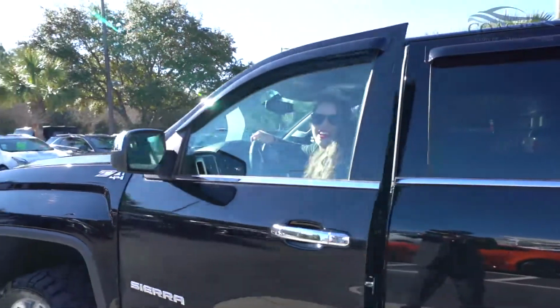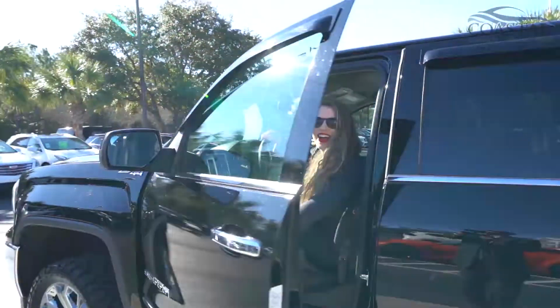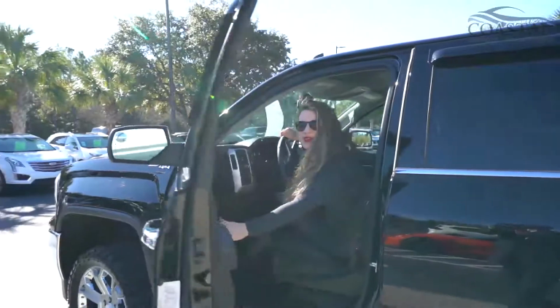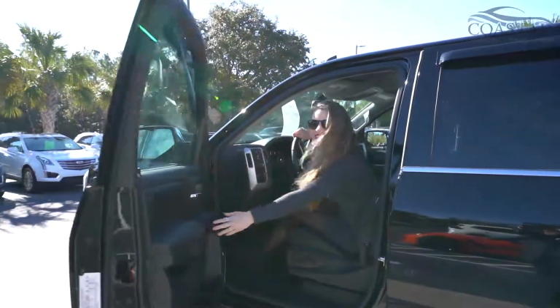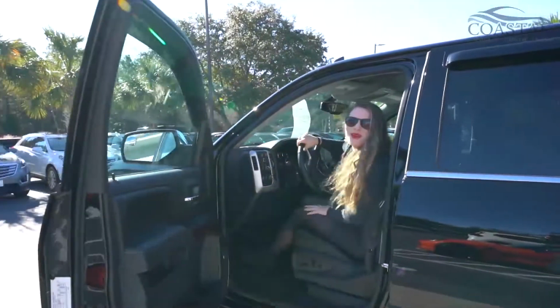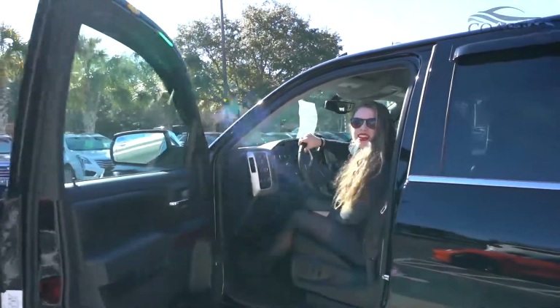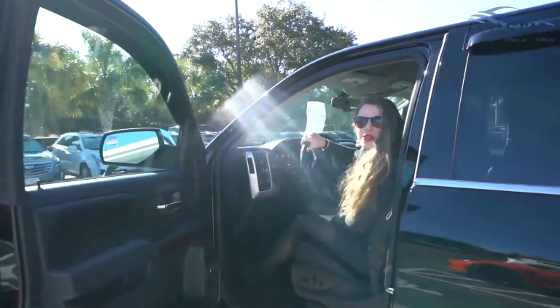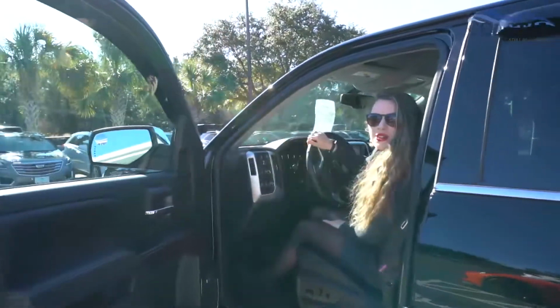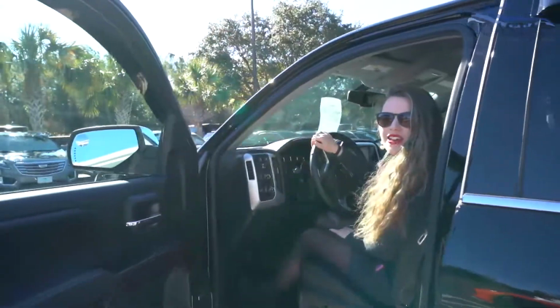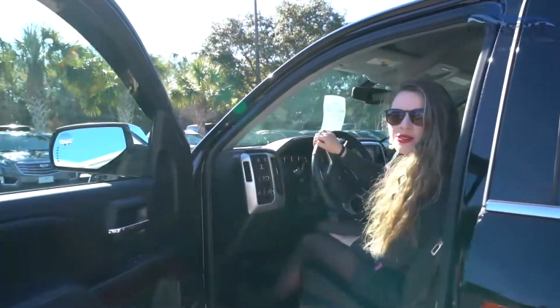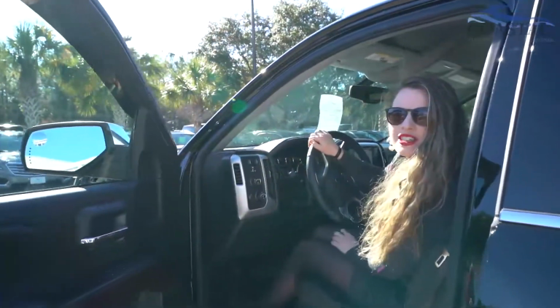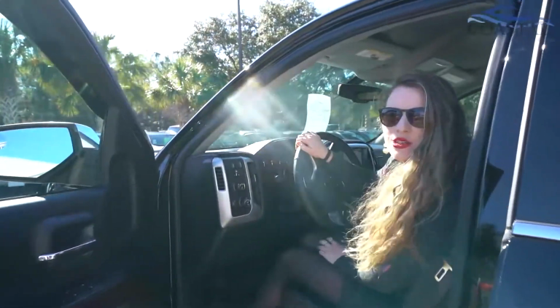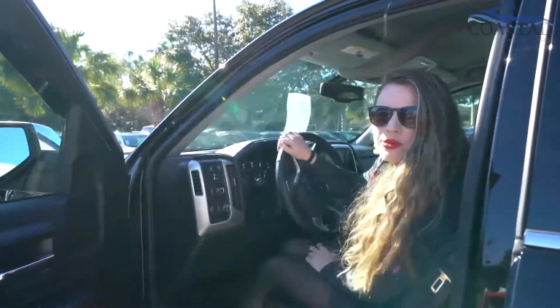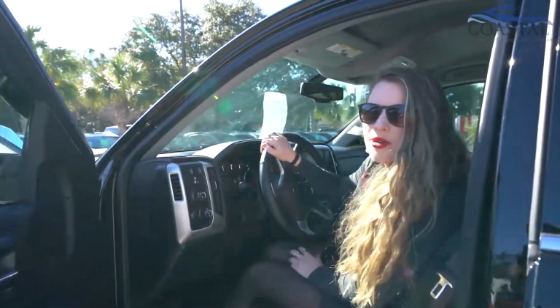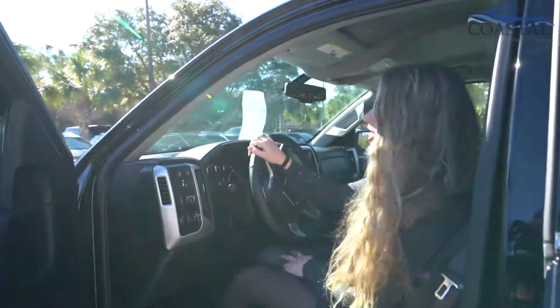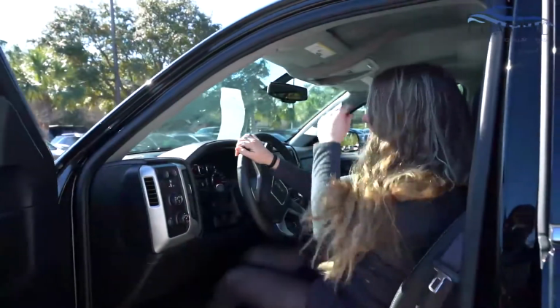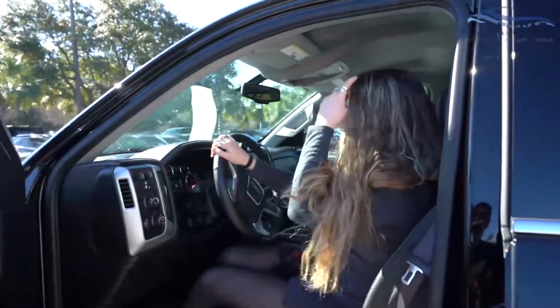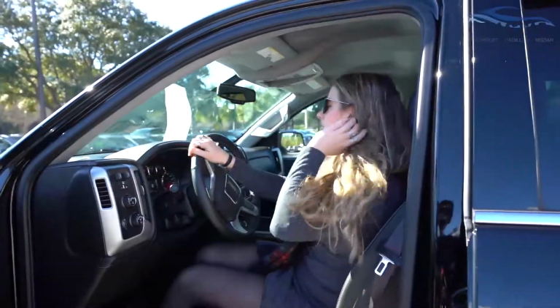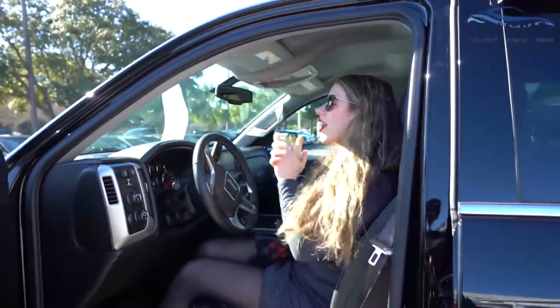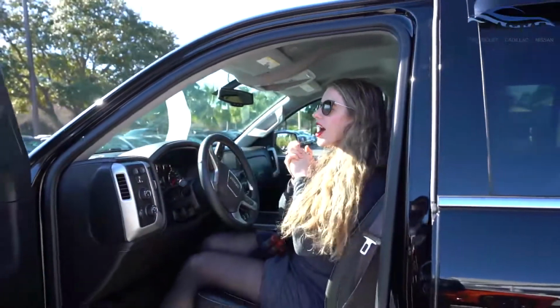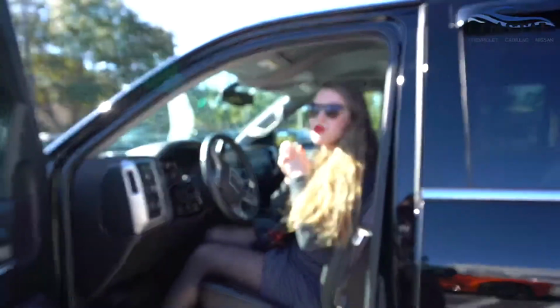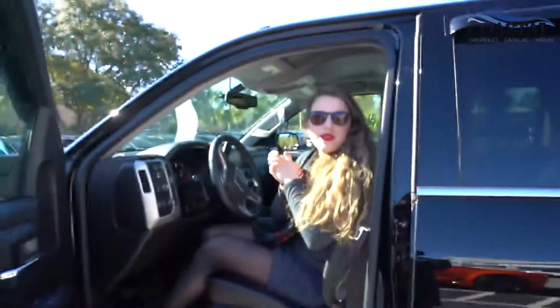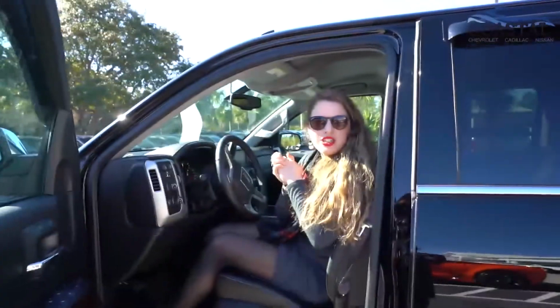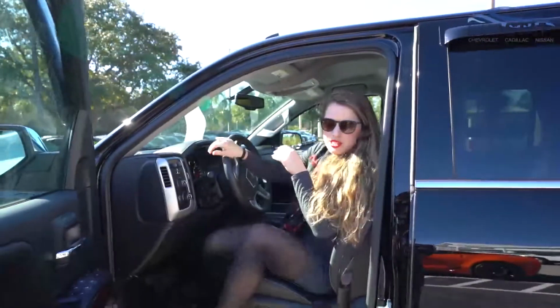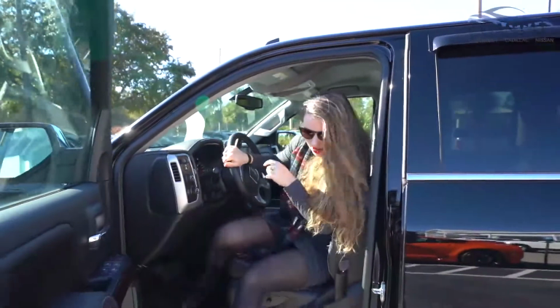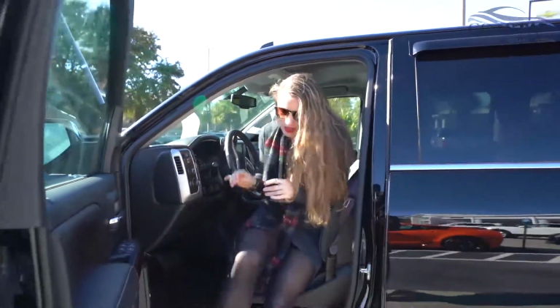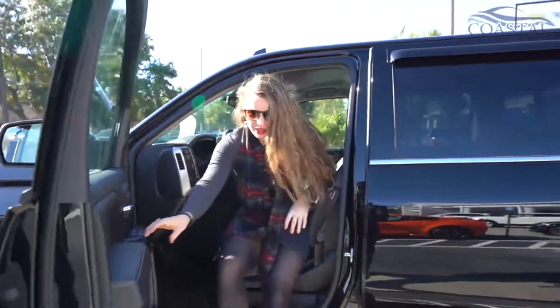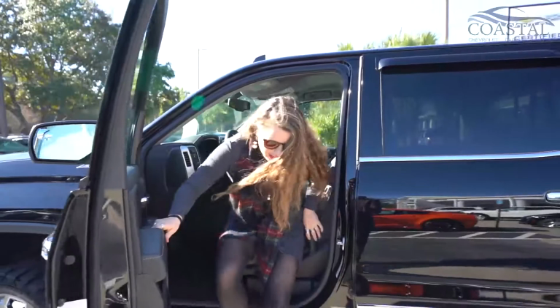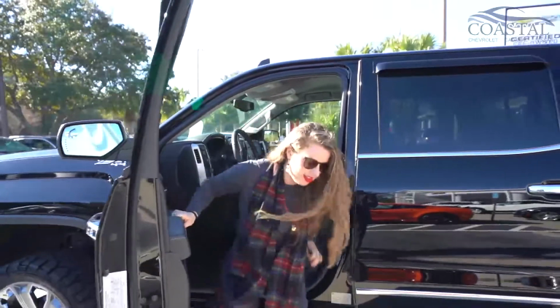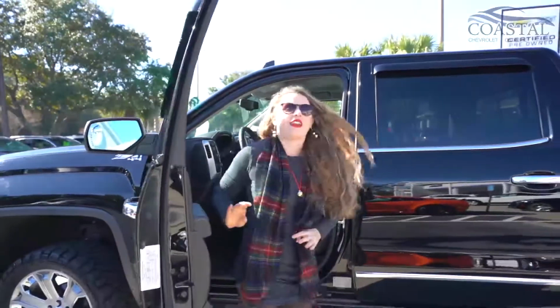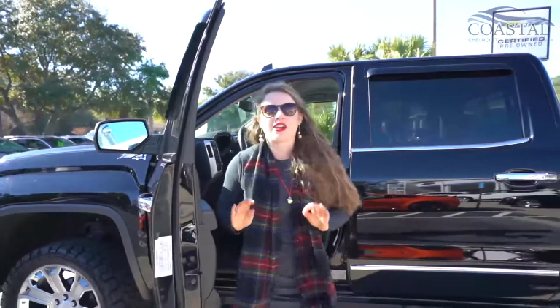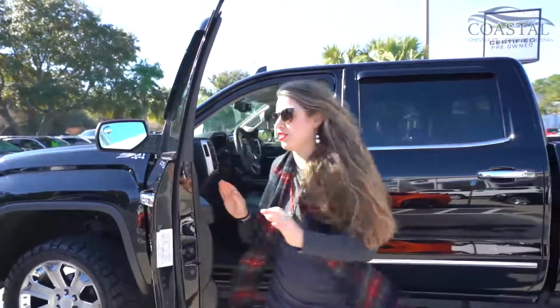Hi everyone! This is Brooke again with Coastal Chevrolet Cadillac, Coastal Nissan, dealer principal here in Pawleys Island. Today I have a 2017 GMC Sierra SLT, and this truck is awesome.